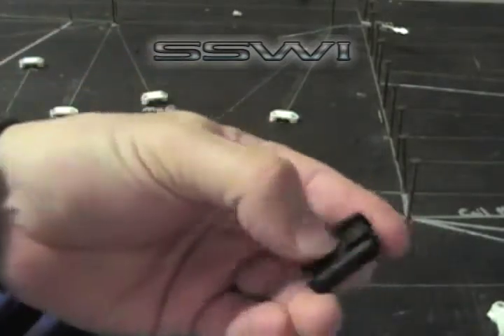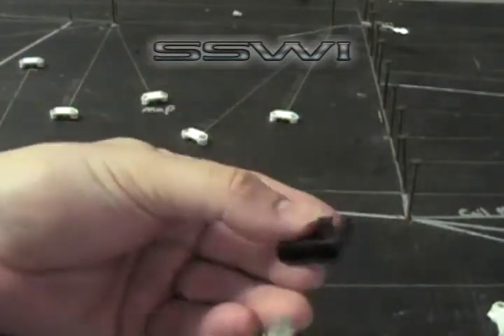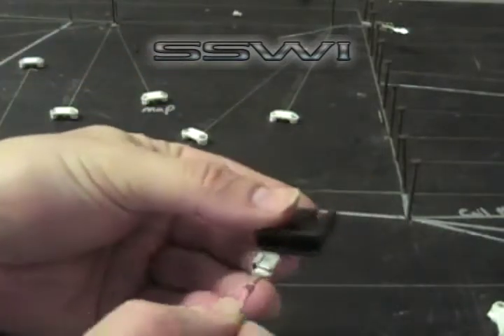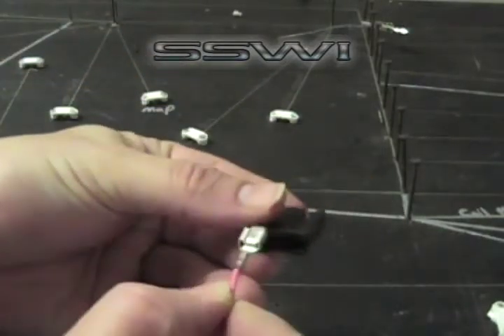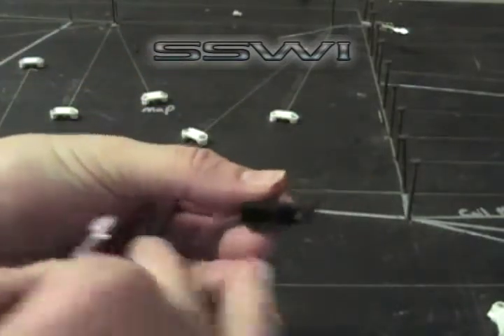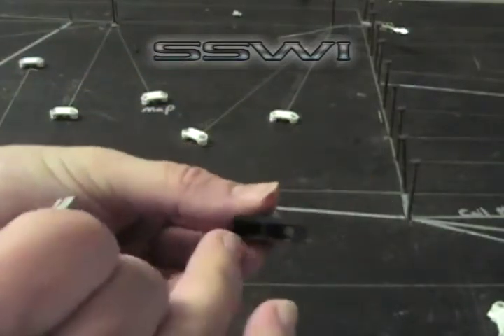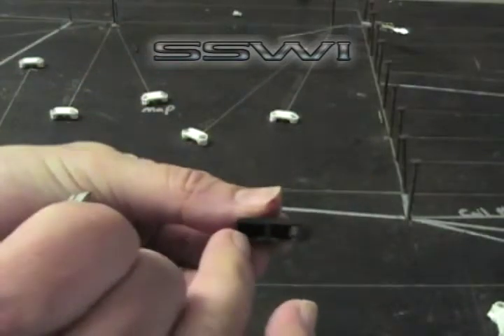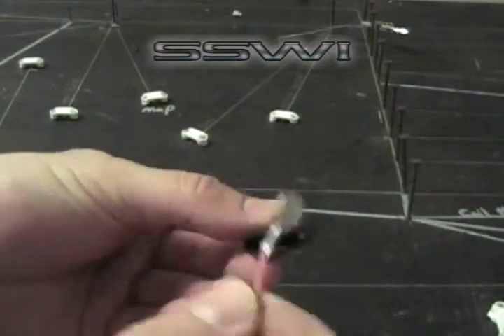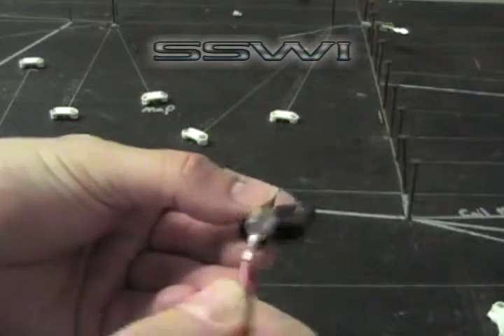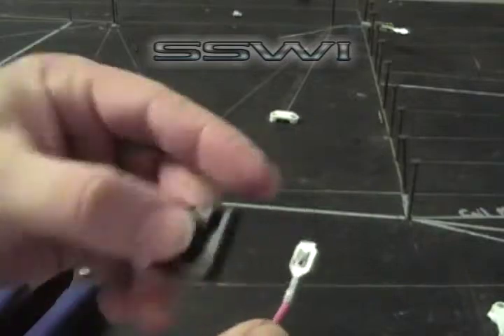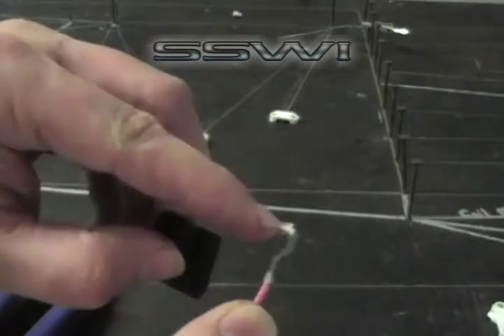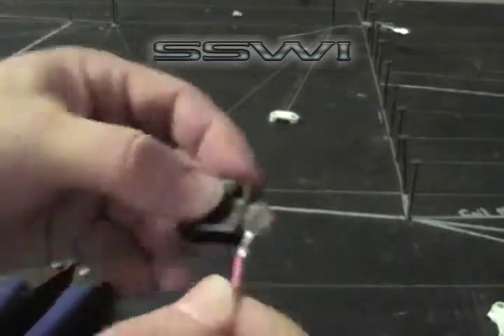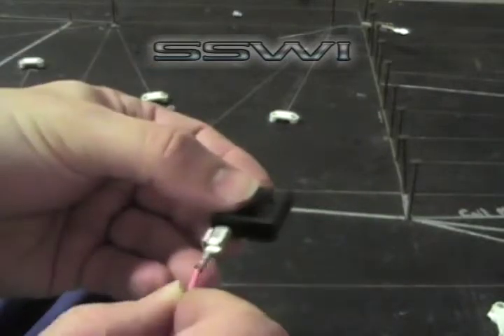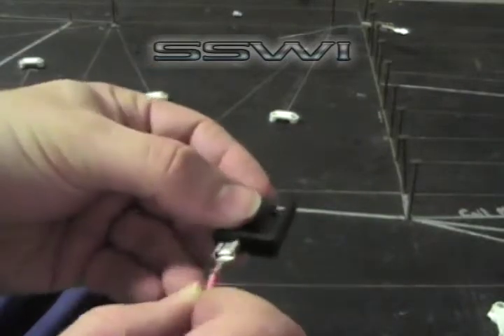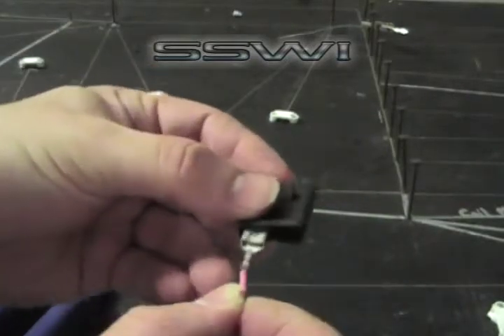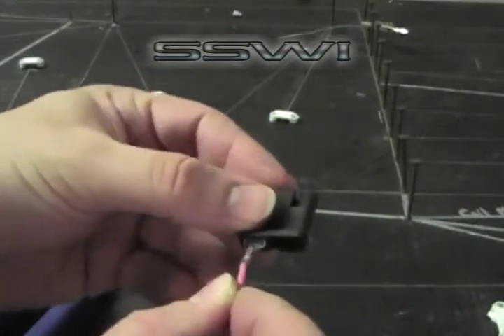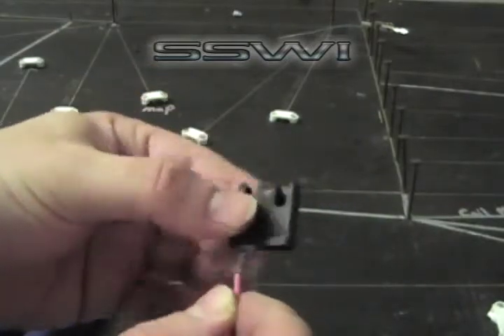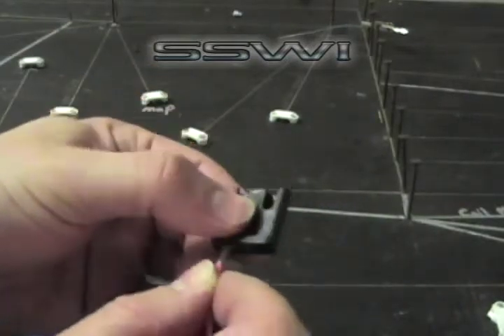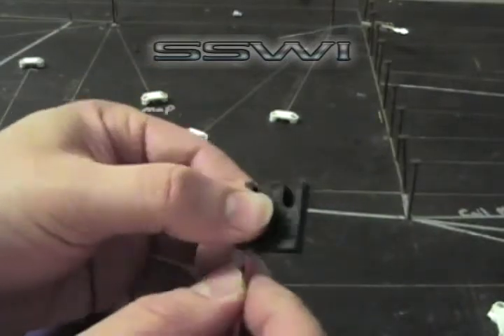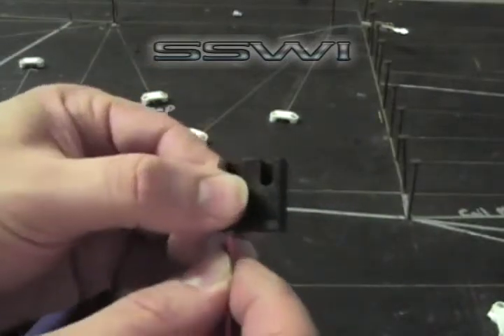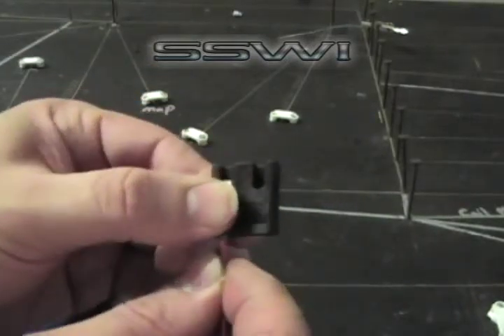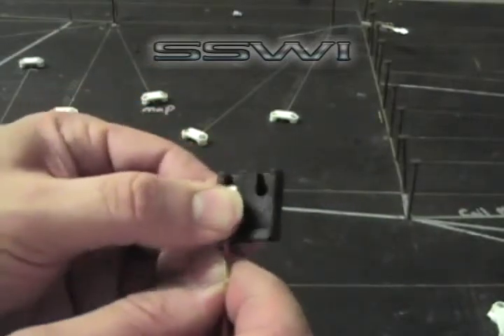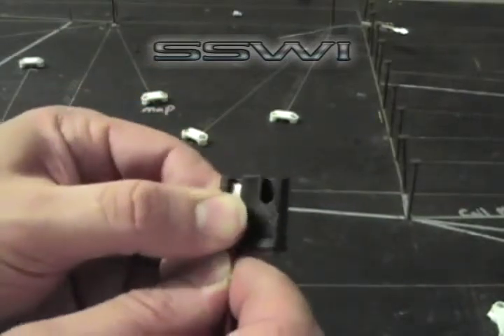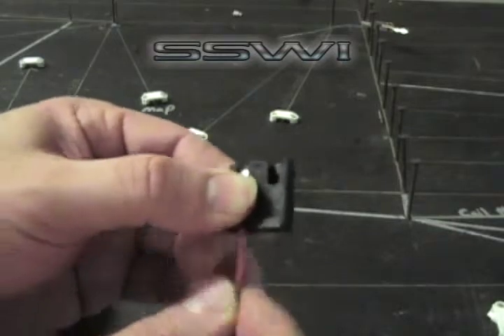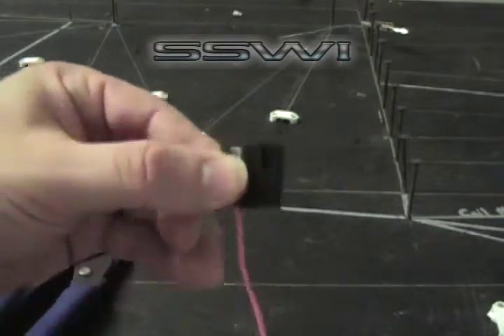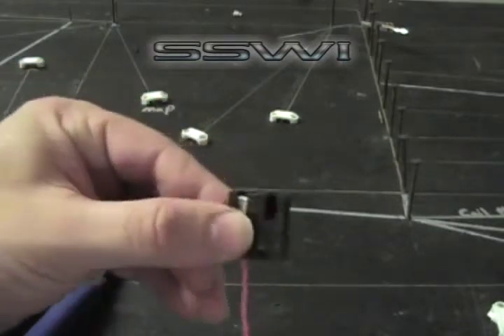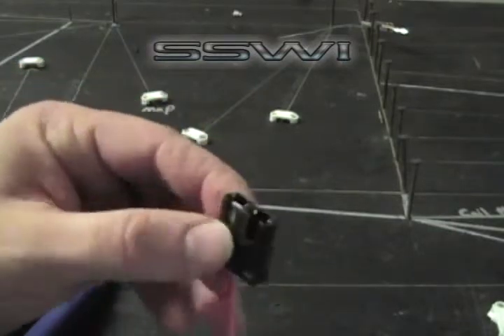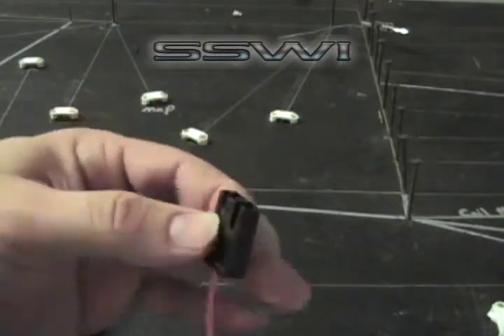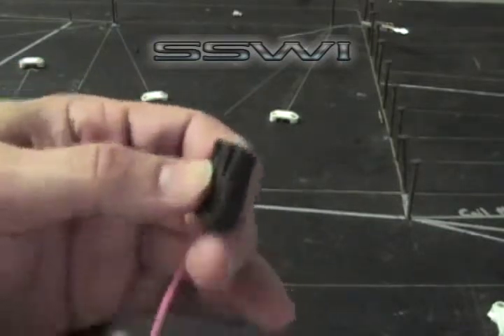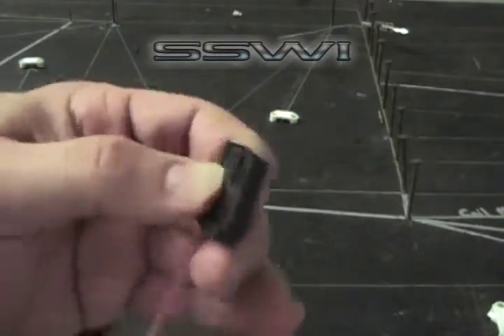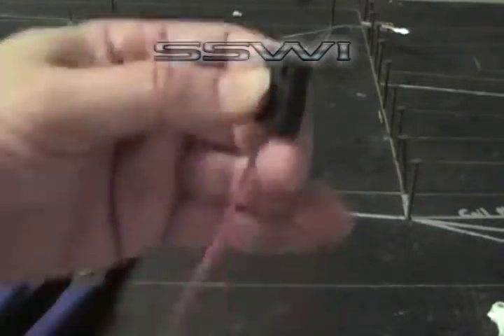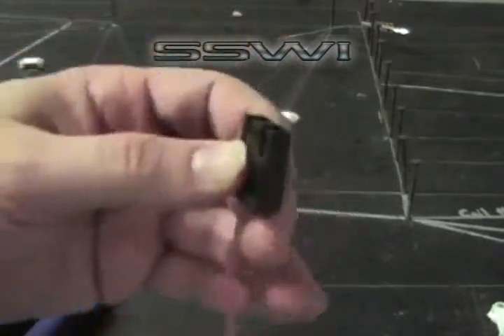Locate the back side of your terminal. Locate the keyway. Slide it in until it clicks. You're good to go.